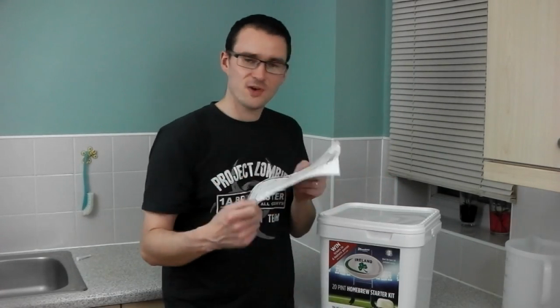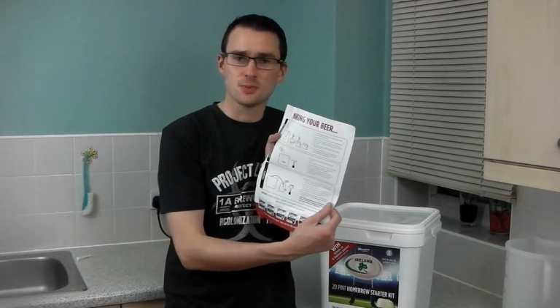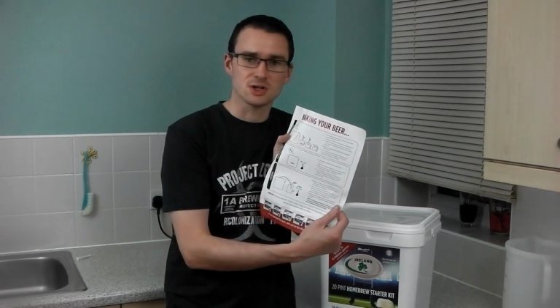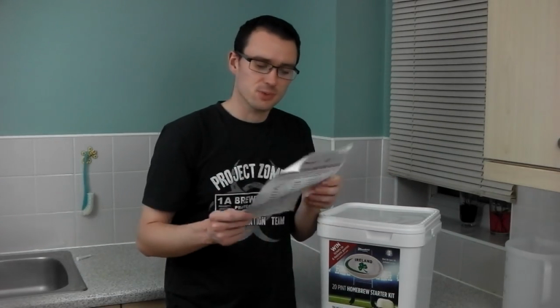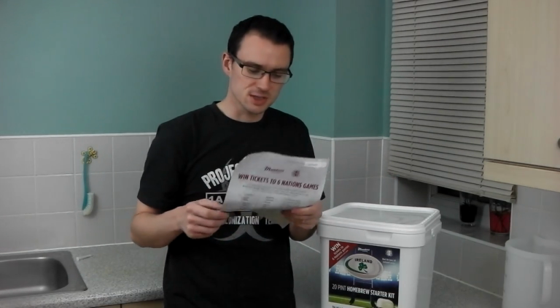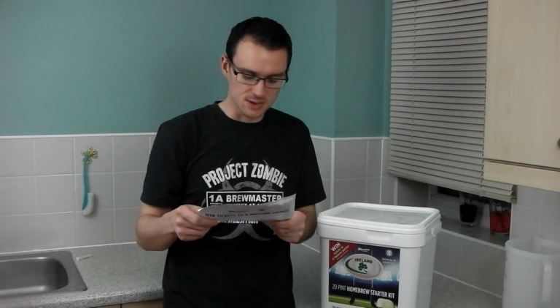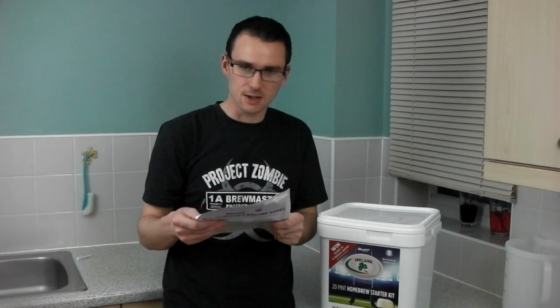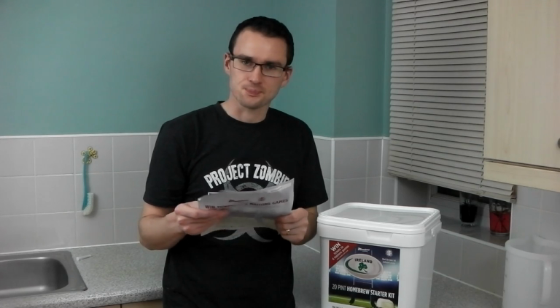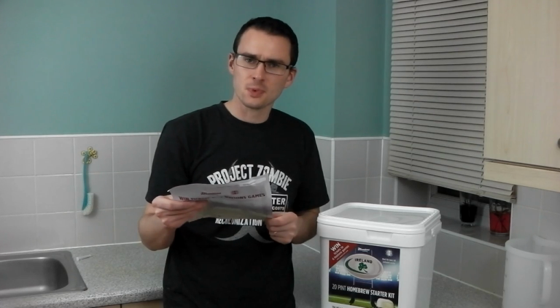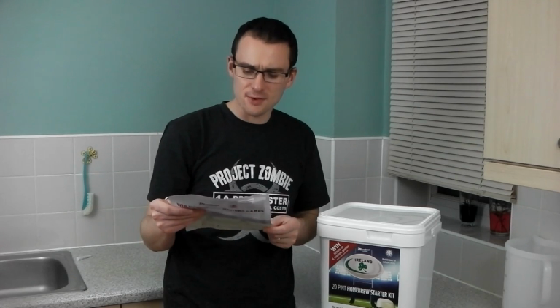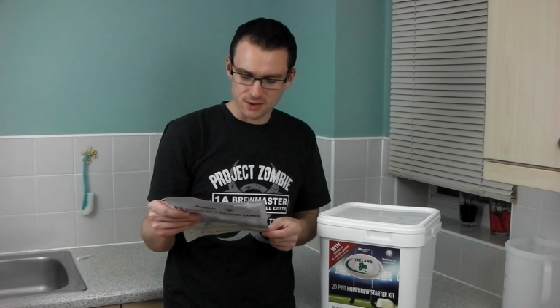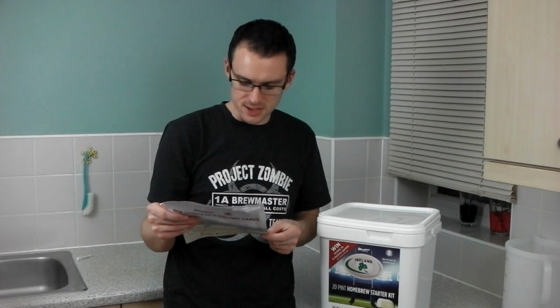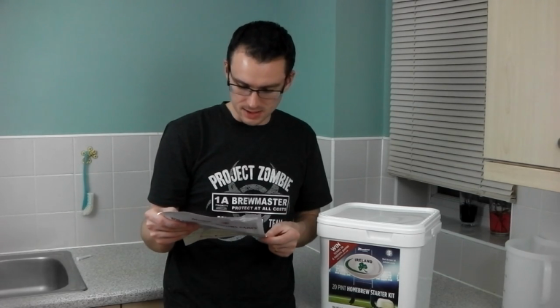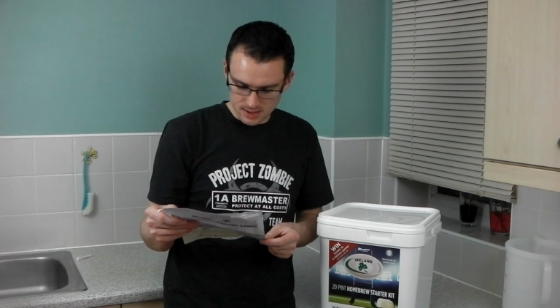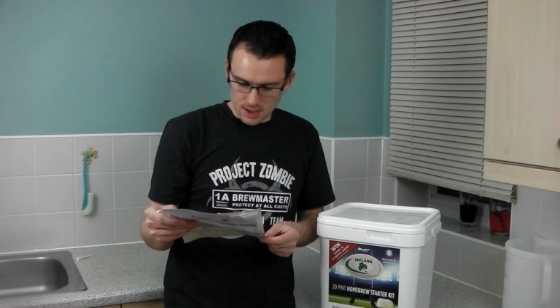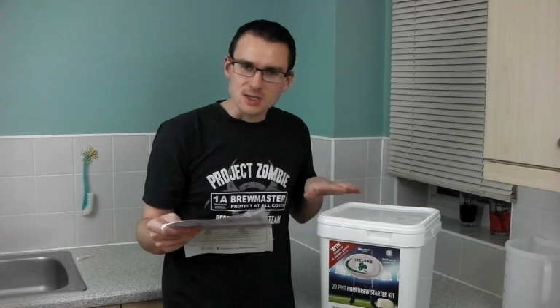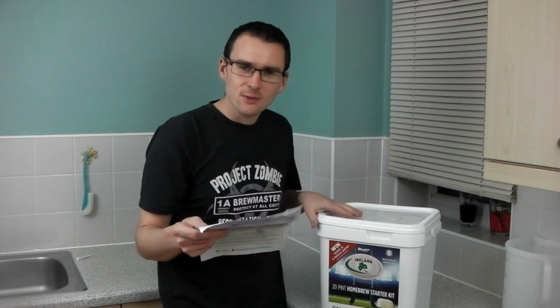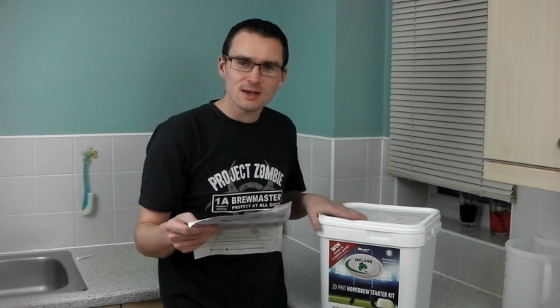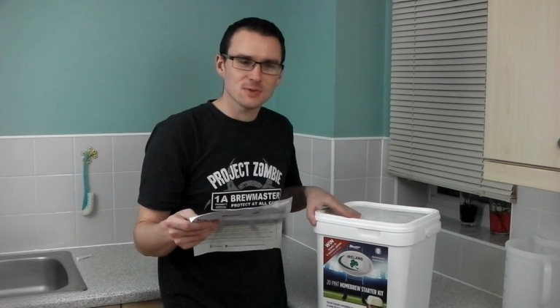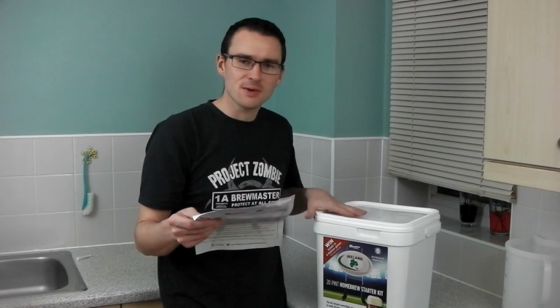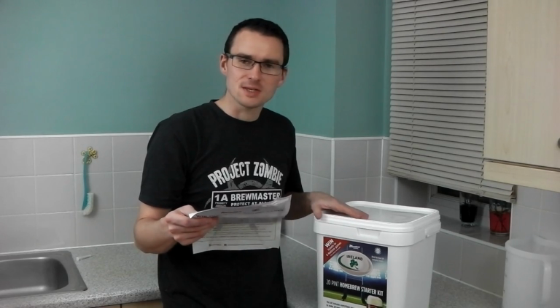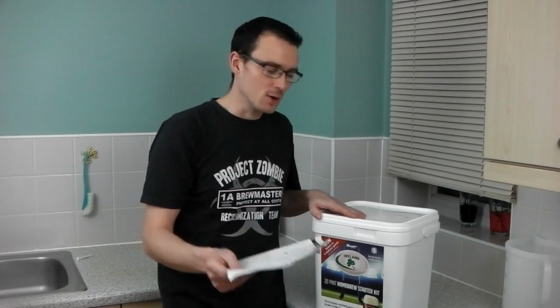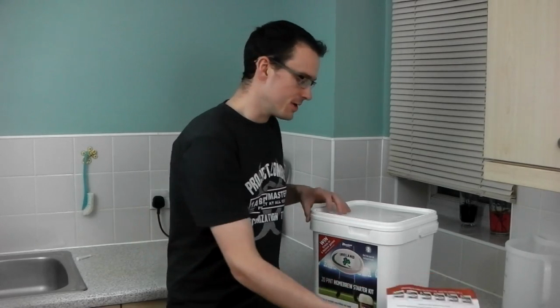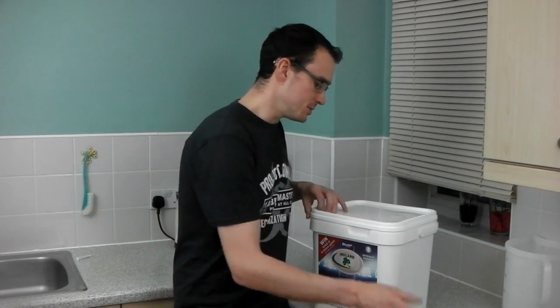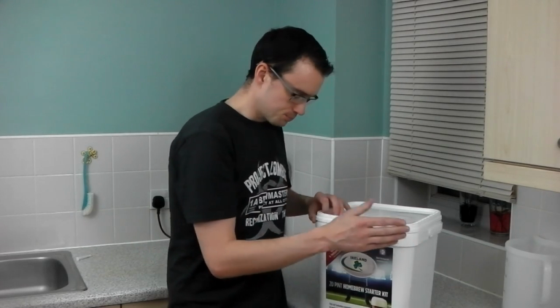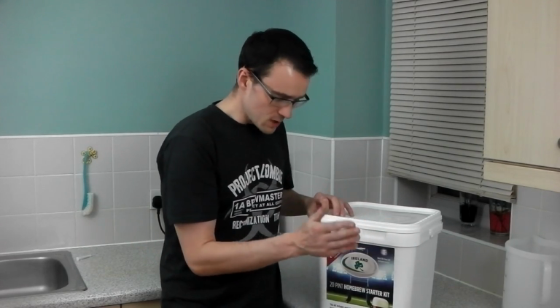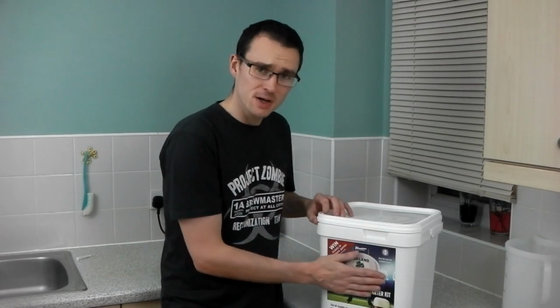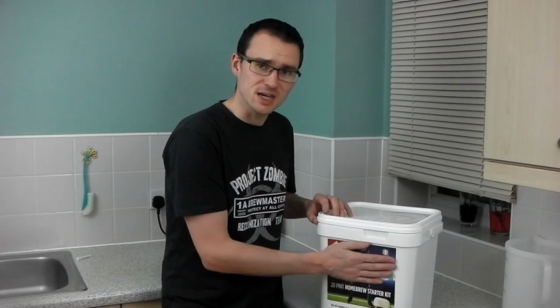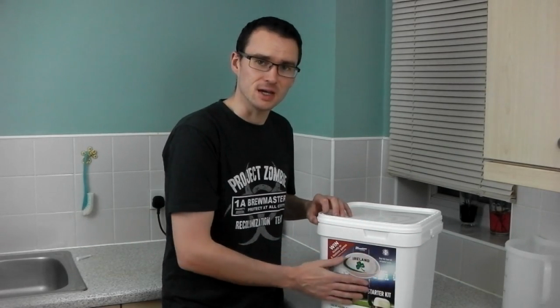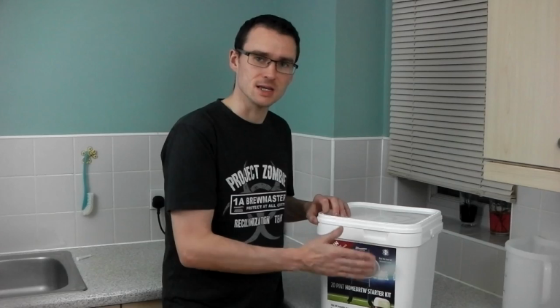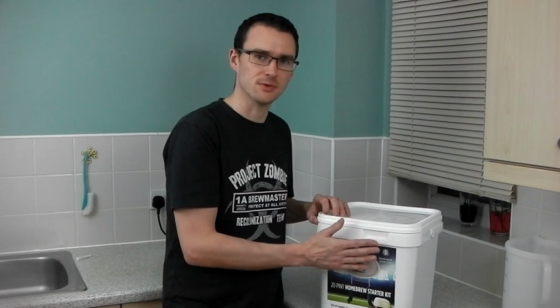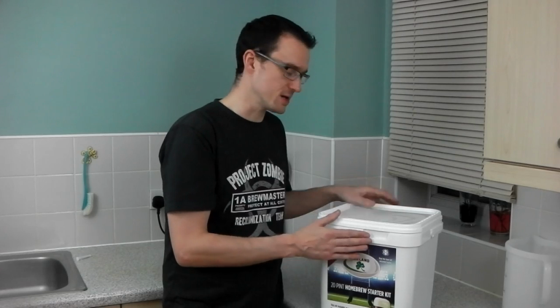Very simple instructions, pretty much the same as the Courage kit that I brewed recently, but there's something a bit different about this kit which I quite like. The bucket you actually get everything in is going to be your fermenting vessel.